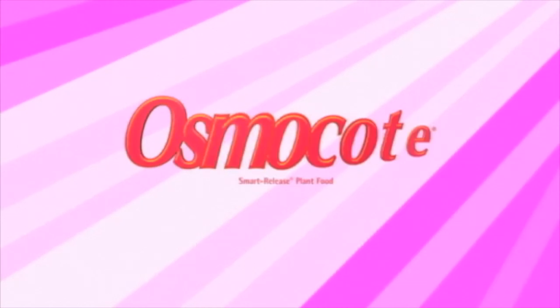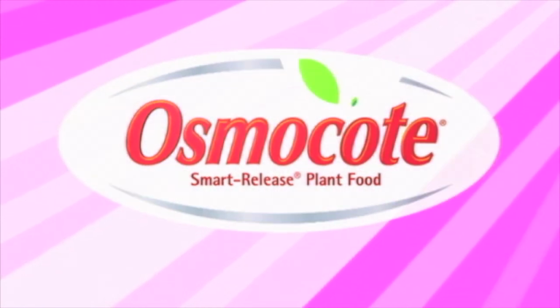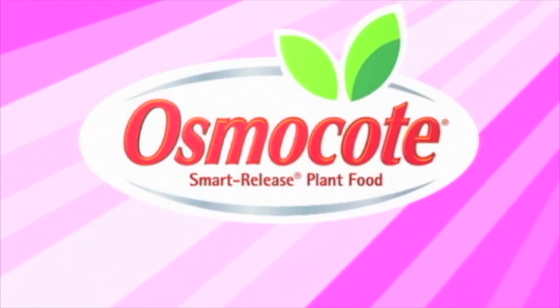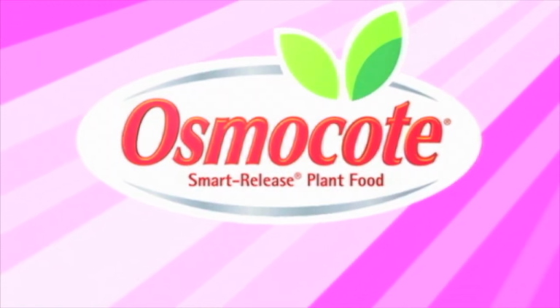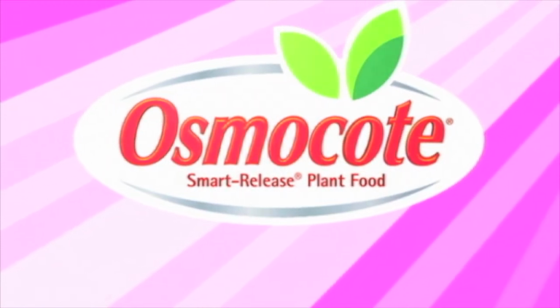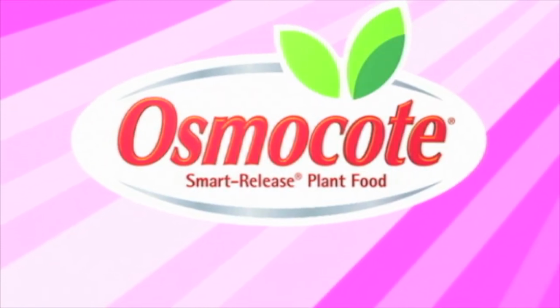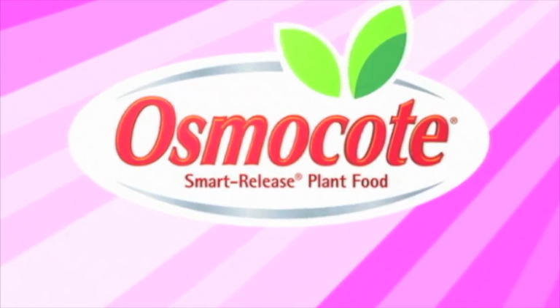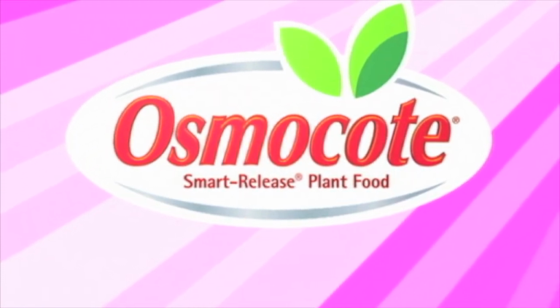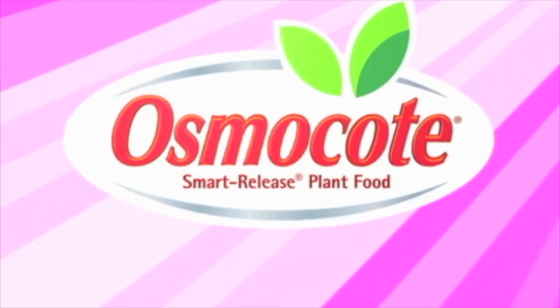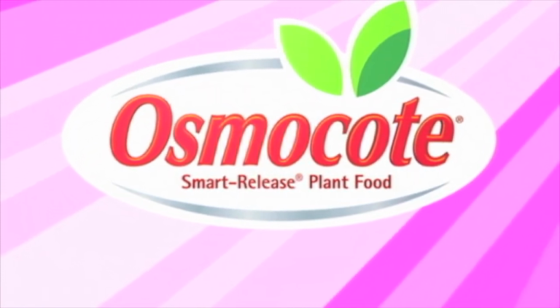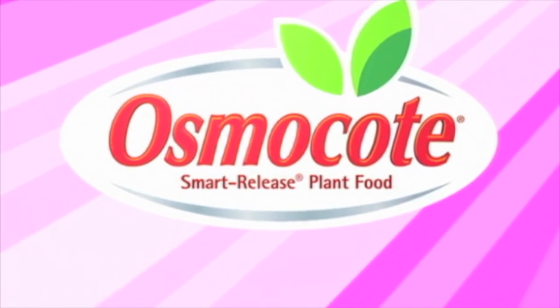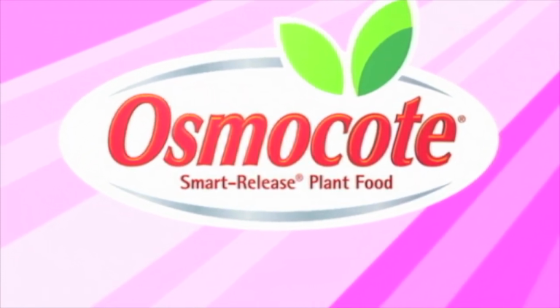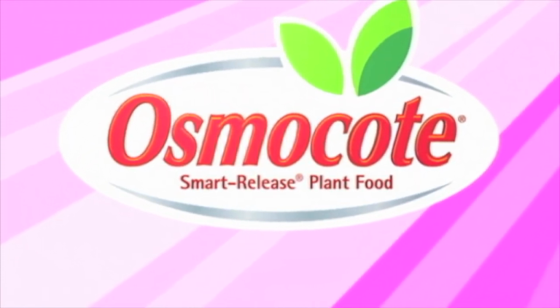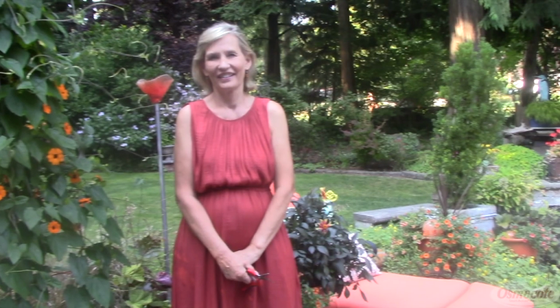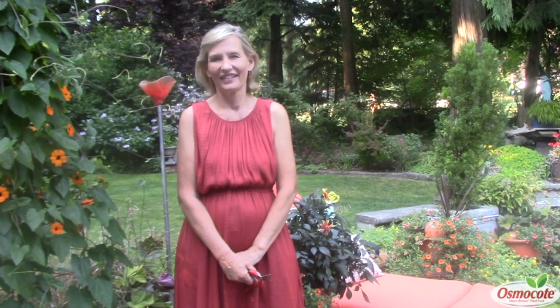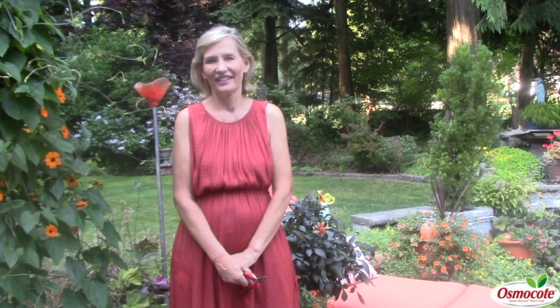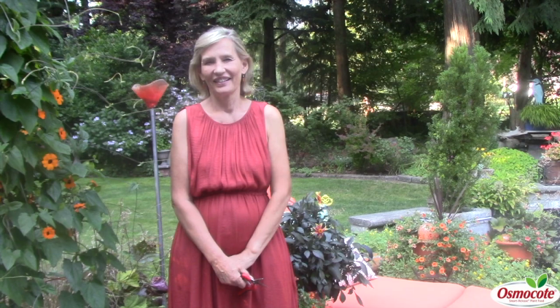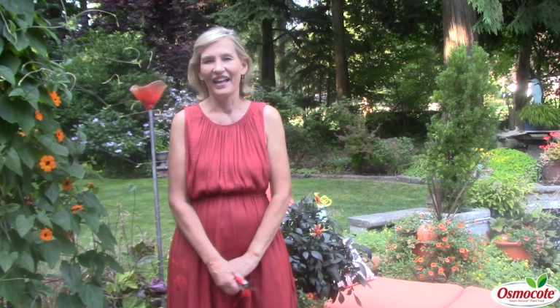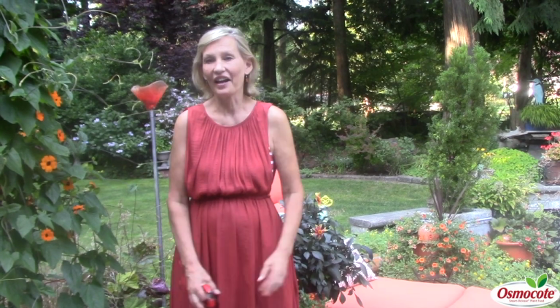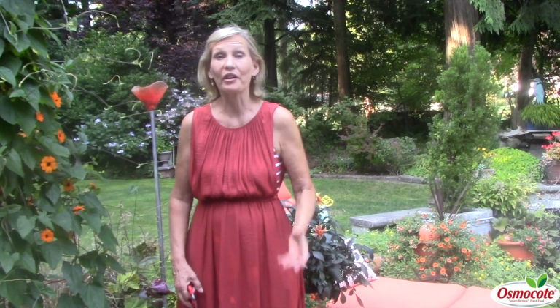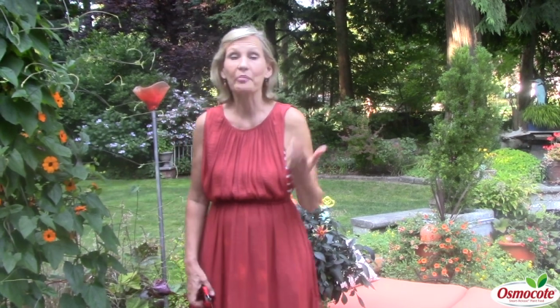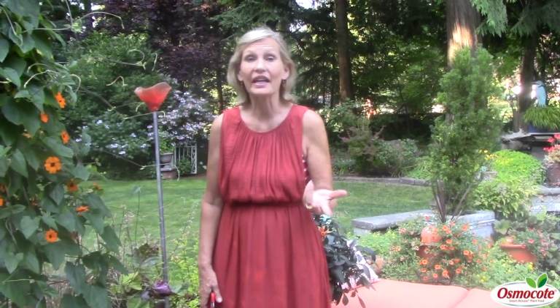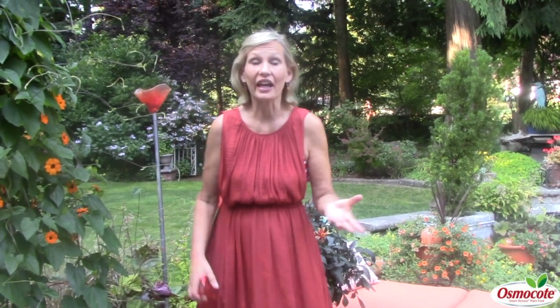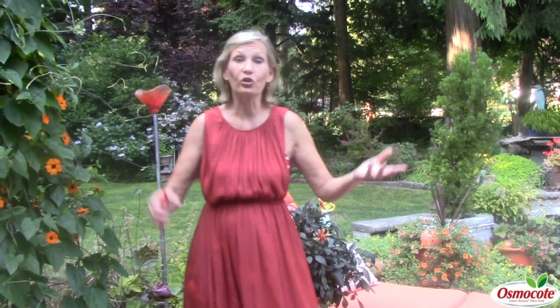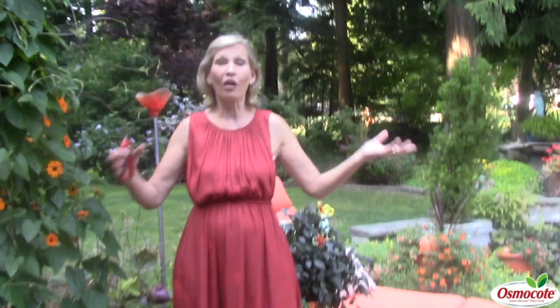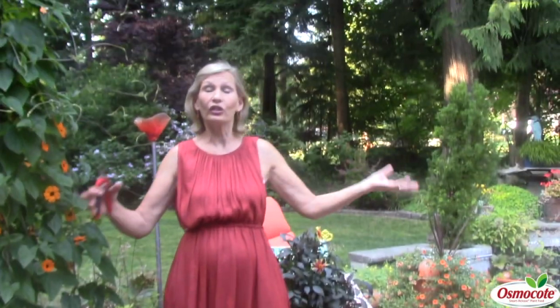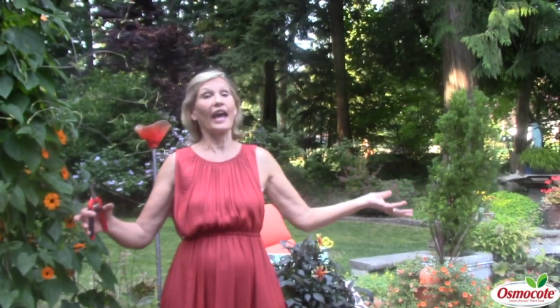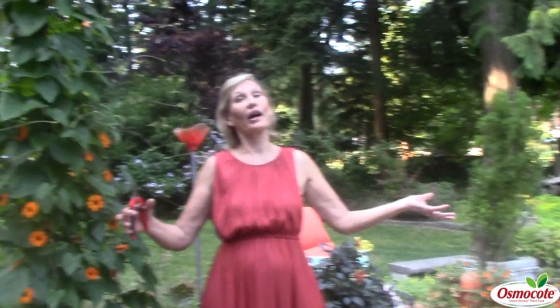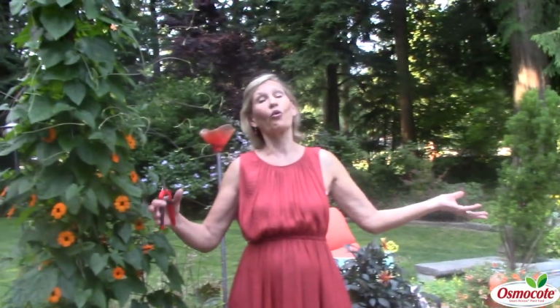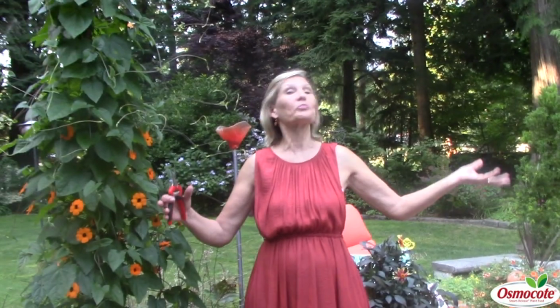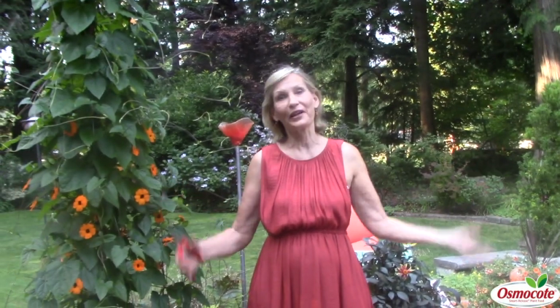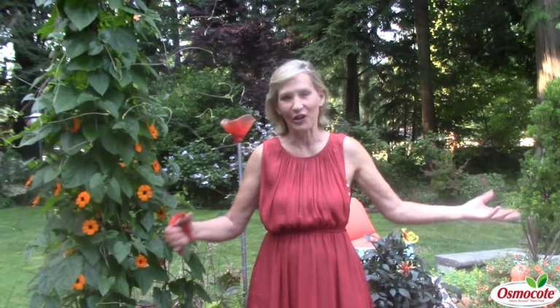This video is brought to you by Osmocote, the planter's plant food. Hi, I'm Mary Ann Benetti, and you are looking at my orange patio garden.